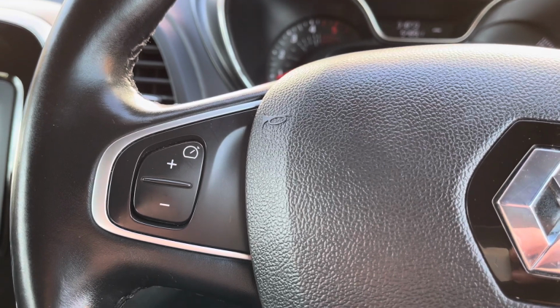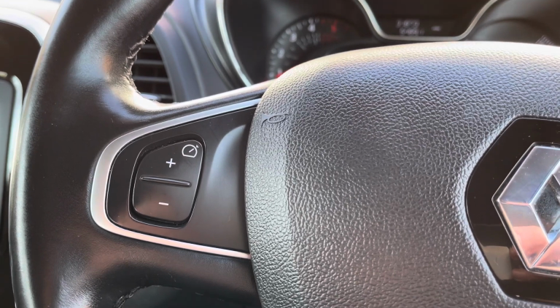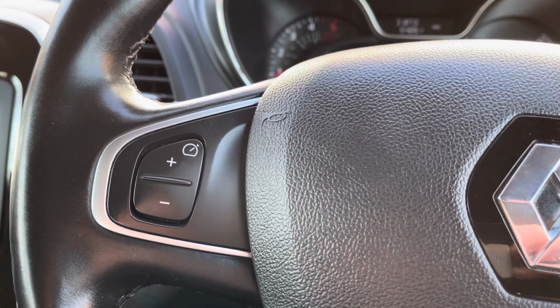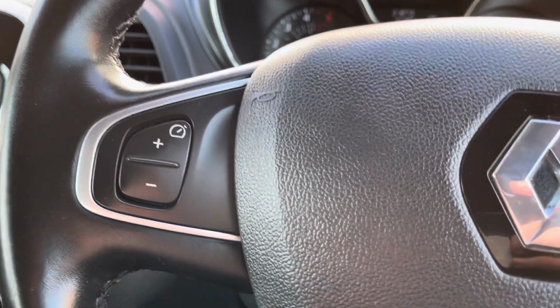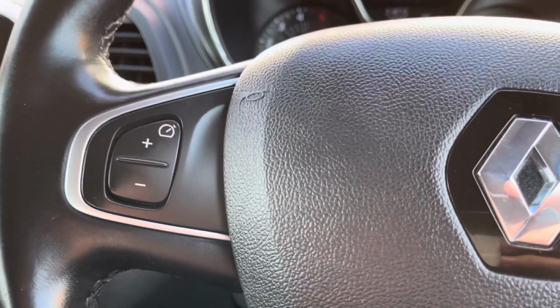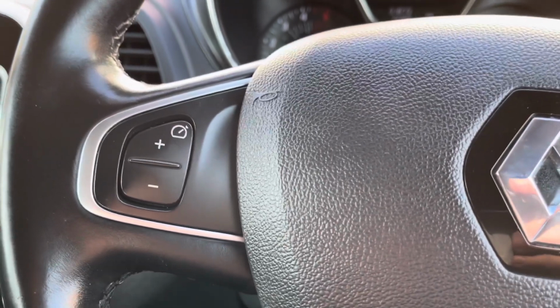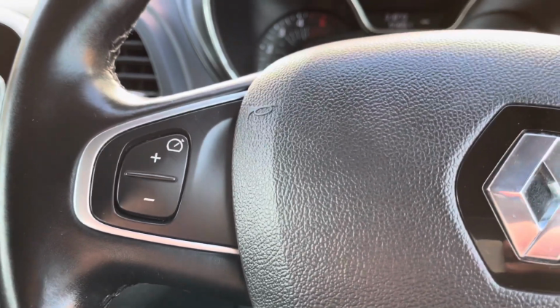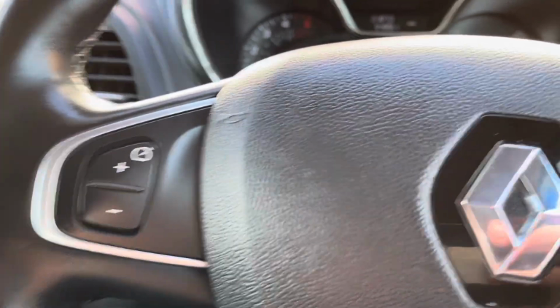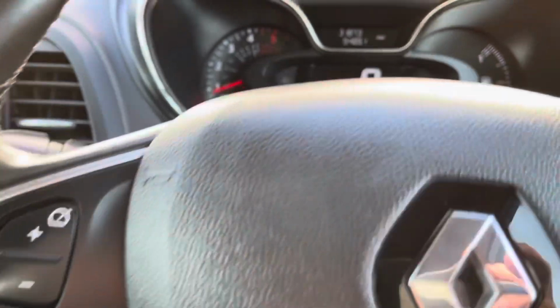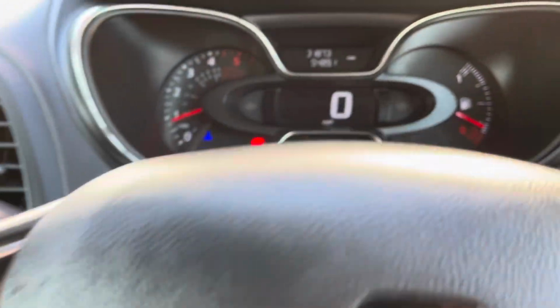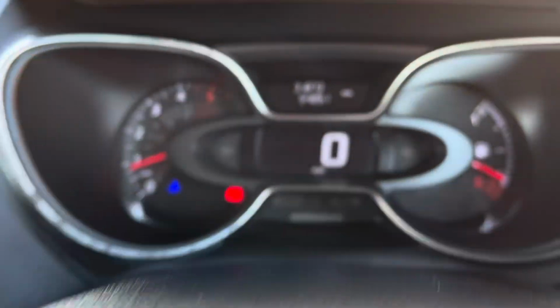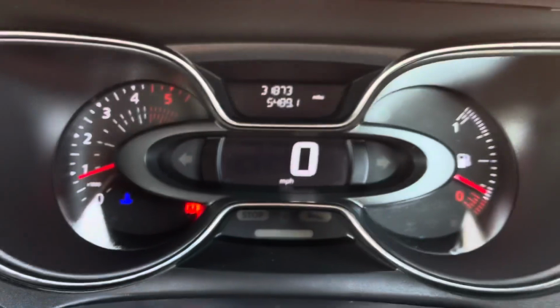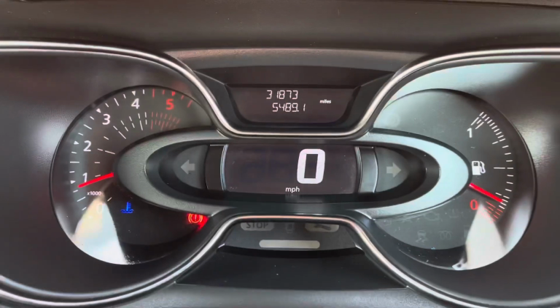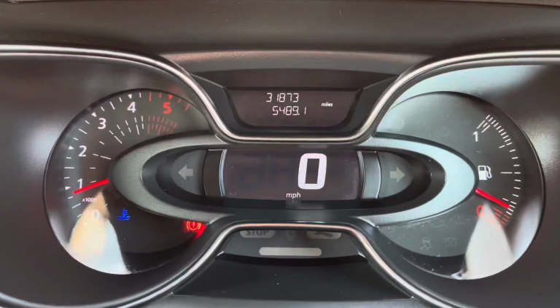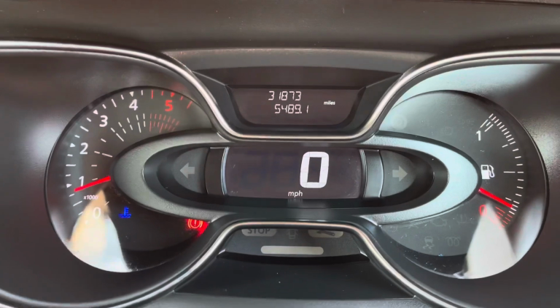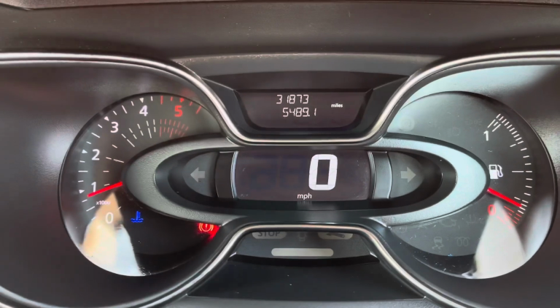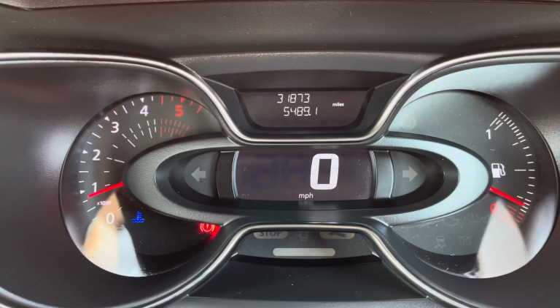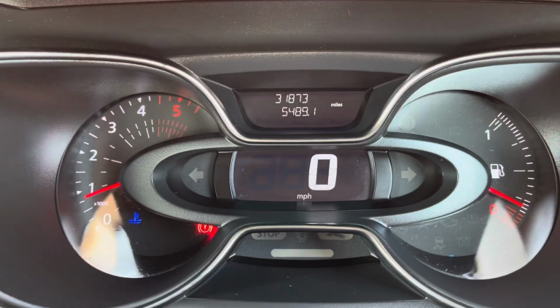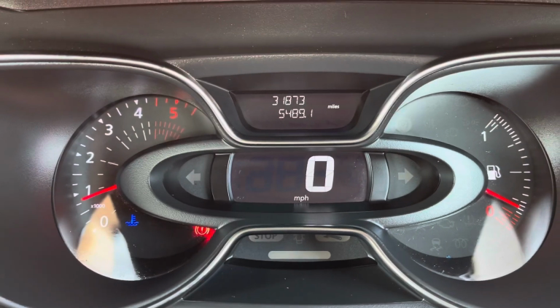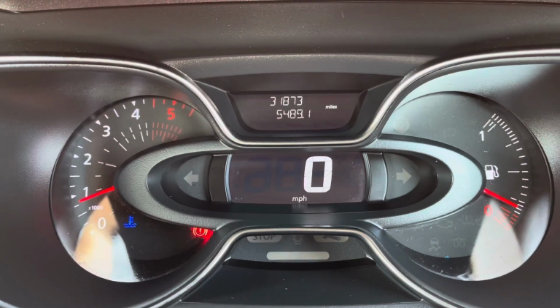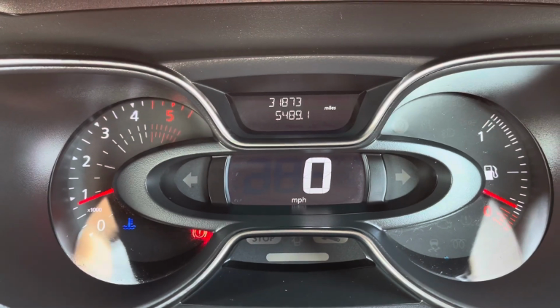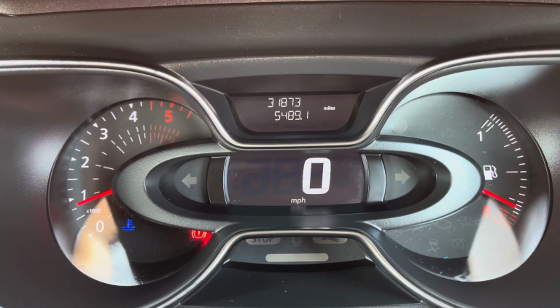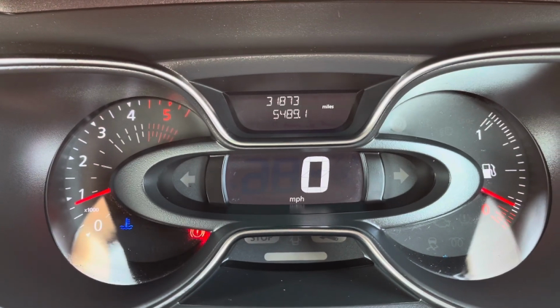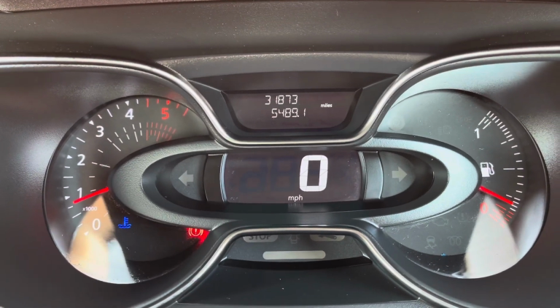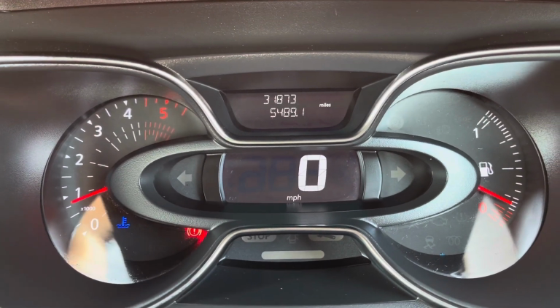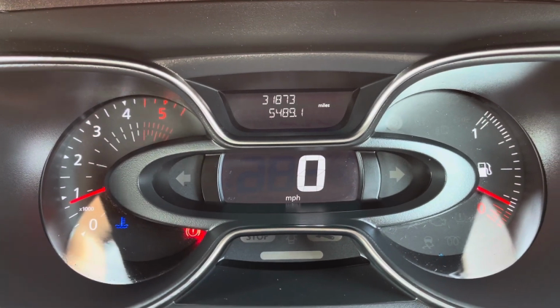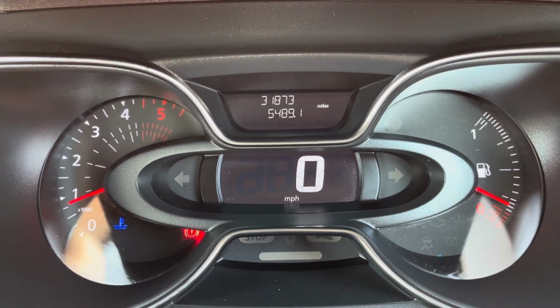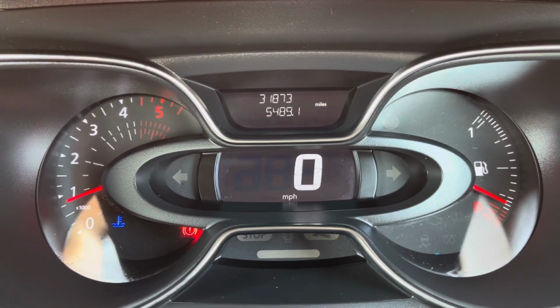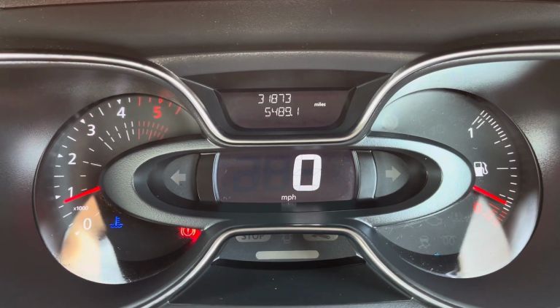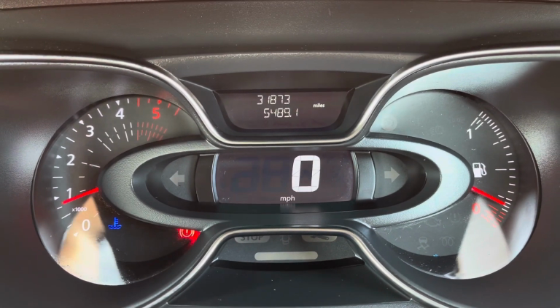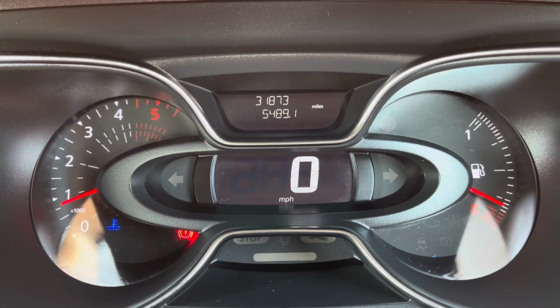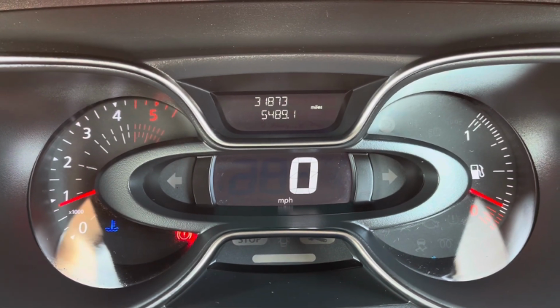Taking a look at your cockpit now, you will see you do have a very clear digital display of your MPH, making it a lot easier to not speed.